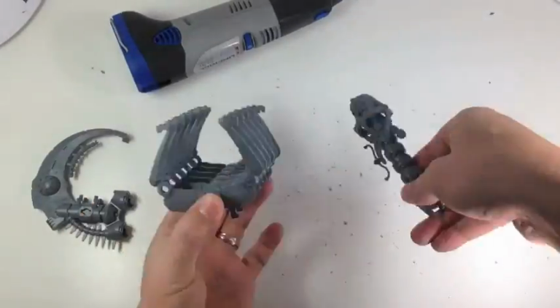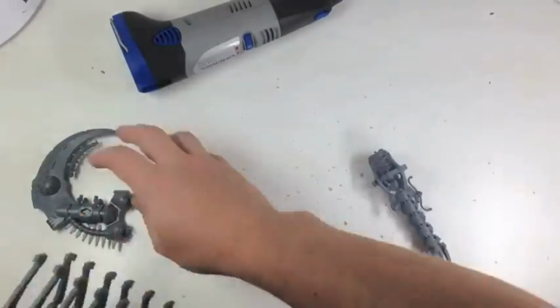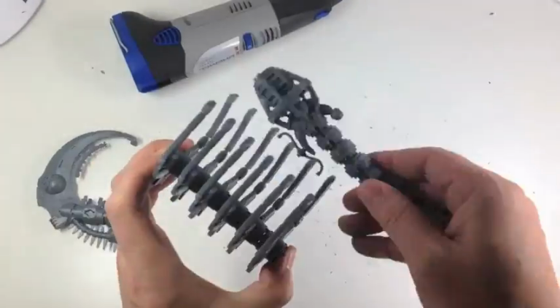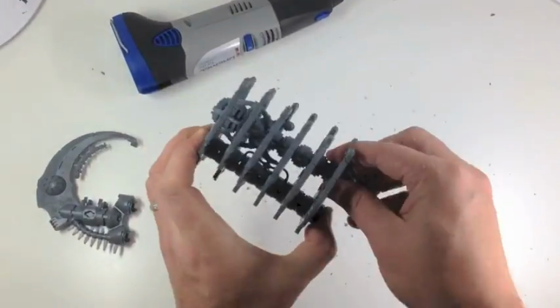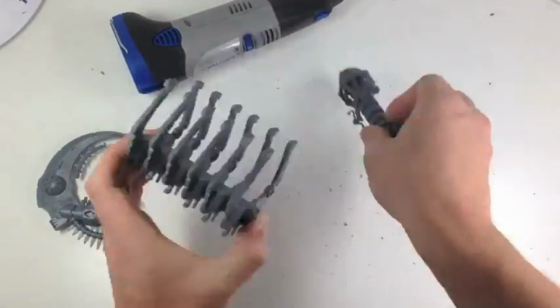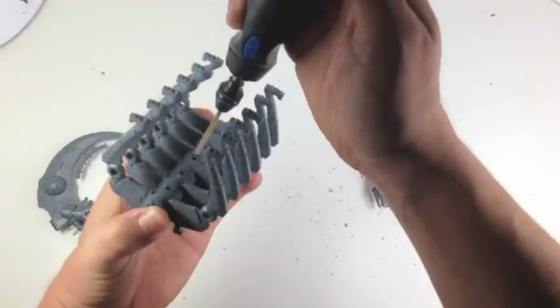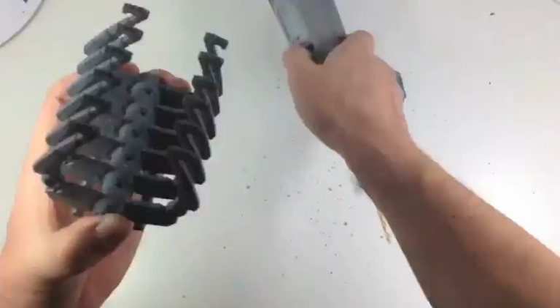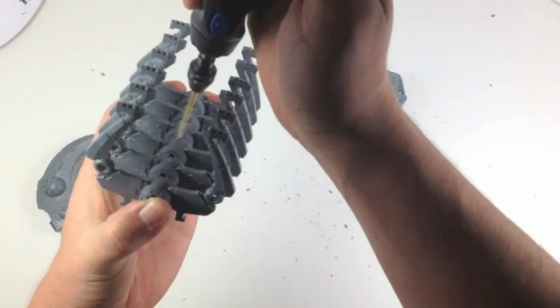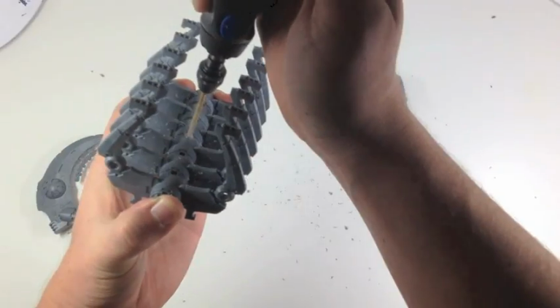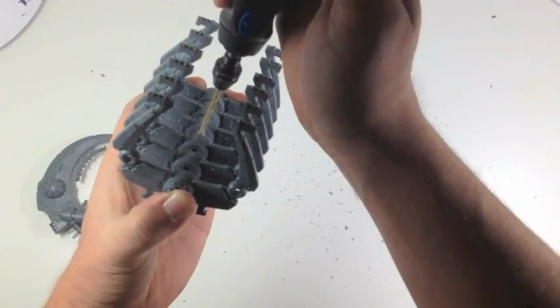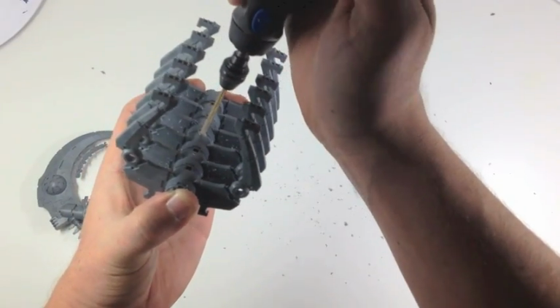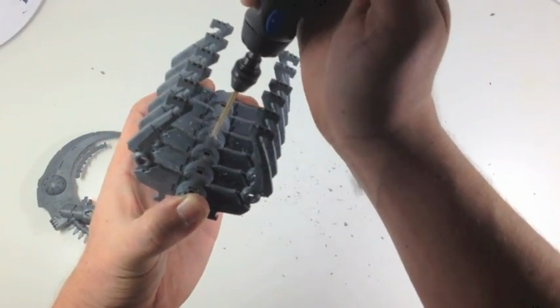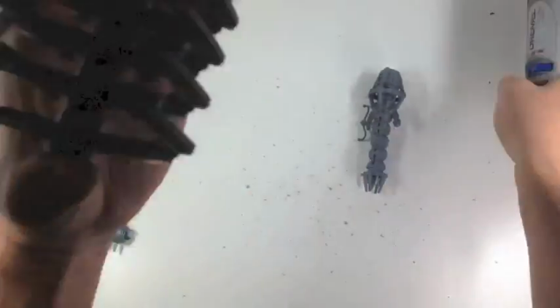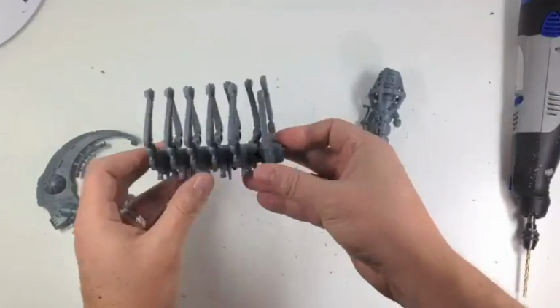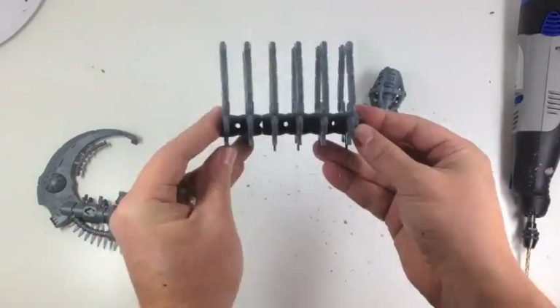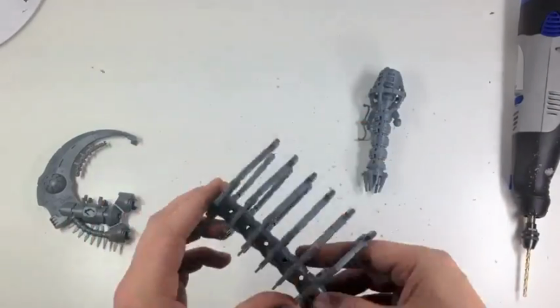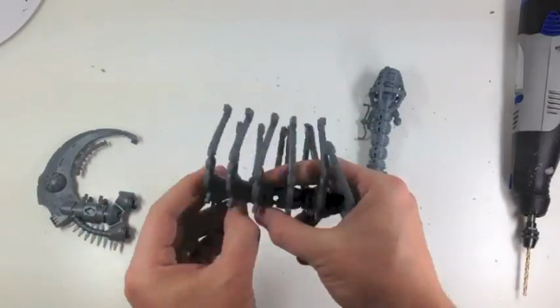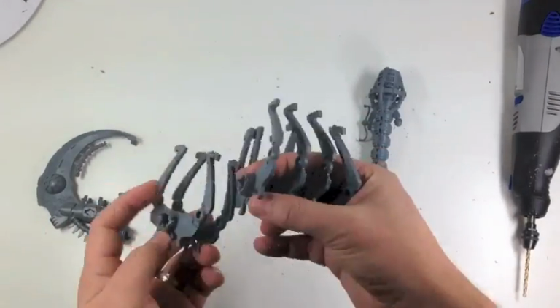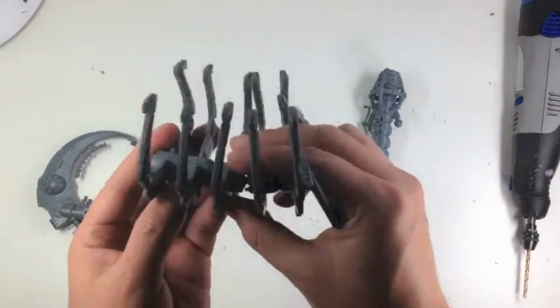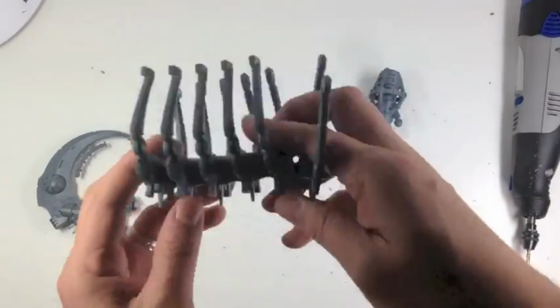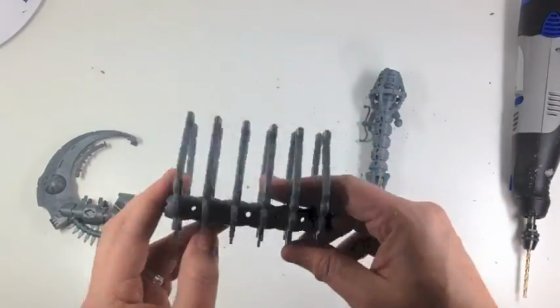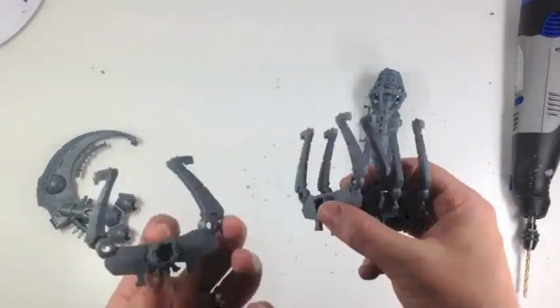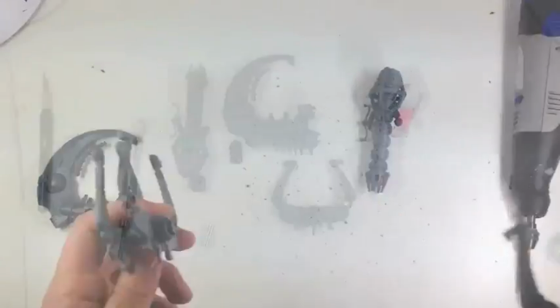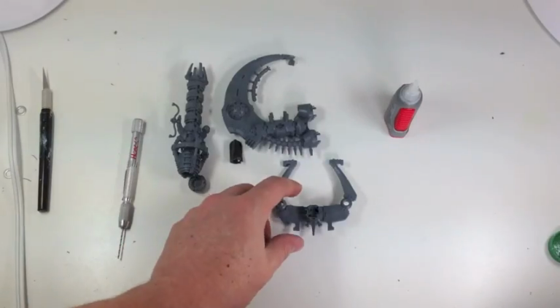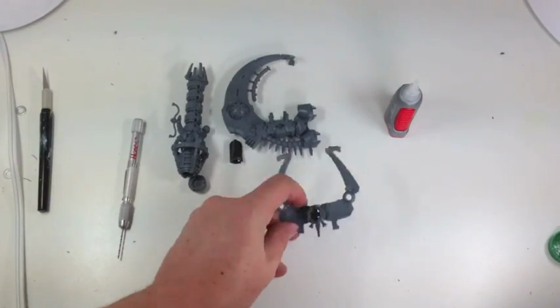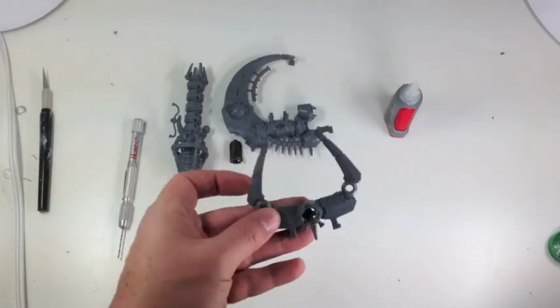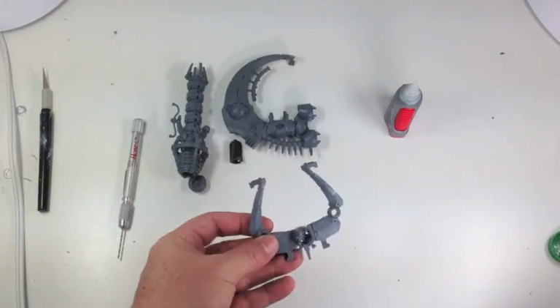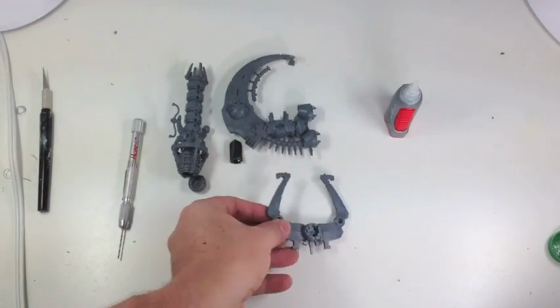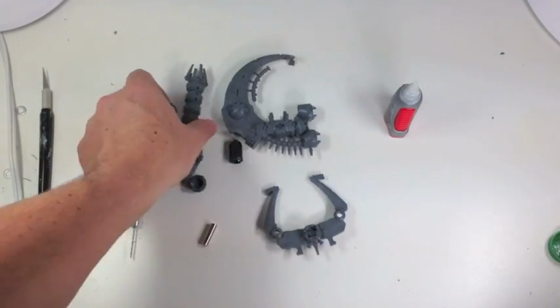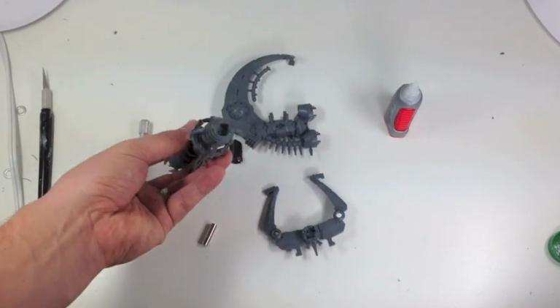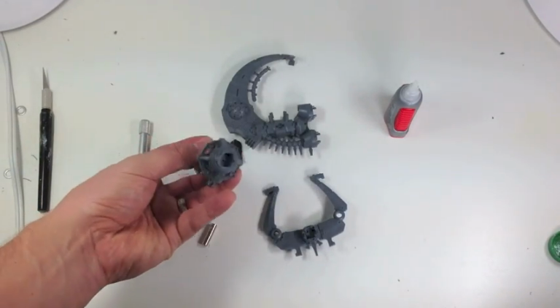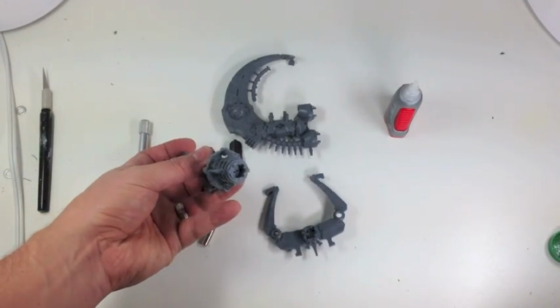And we see right there where we need to drill the hole for the cannon. As we're holding it, be very careful - you might not want to do it that way like I did. But that way we get the hole where we need it for that magnetization.